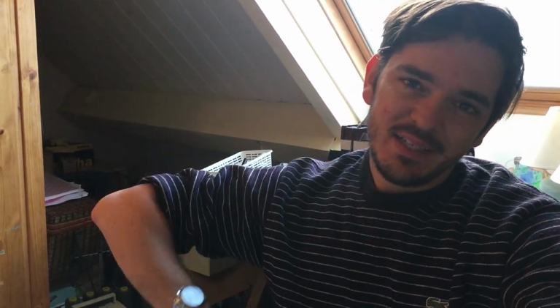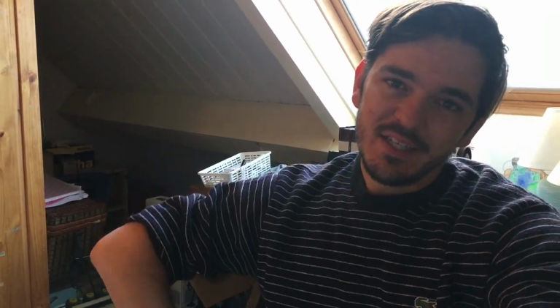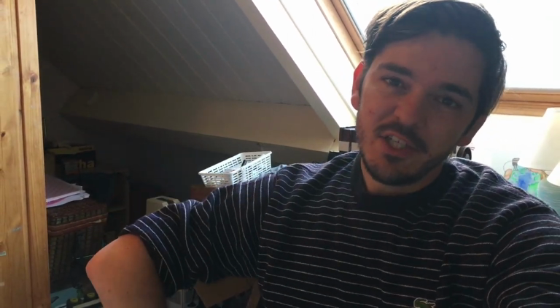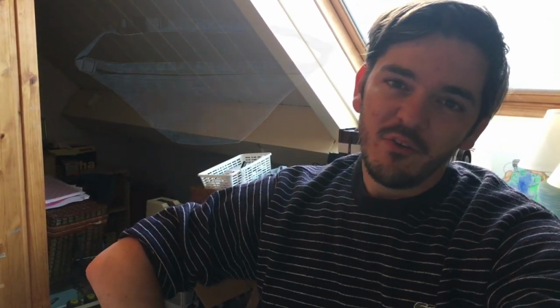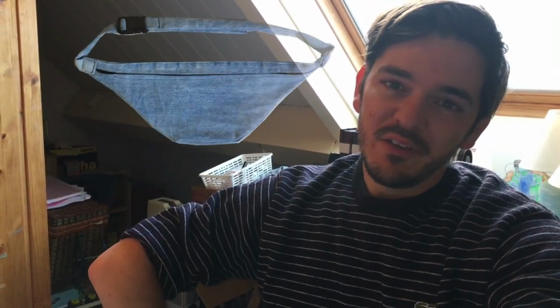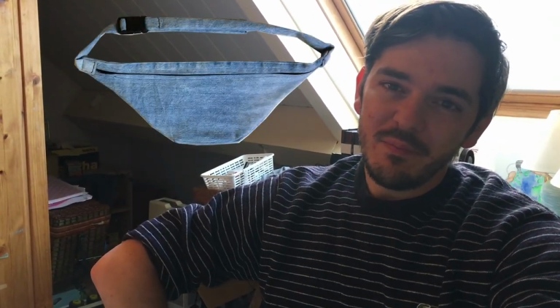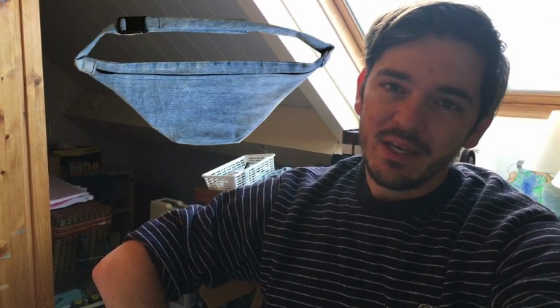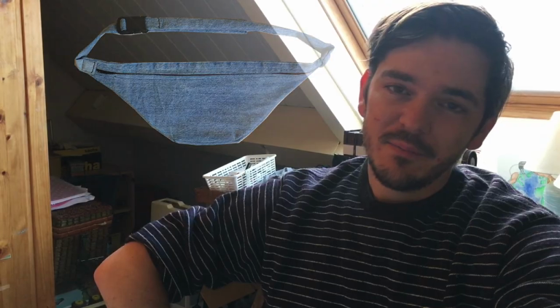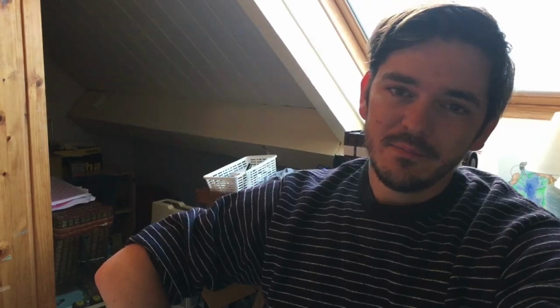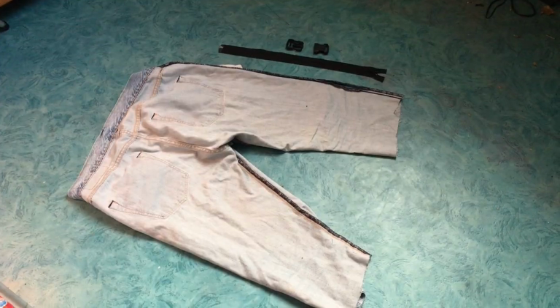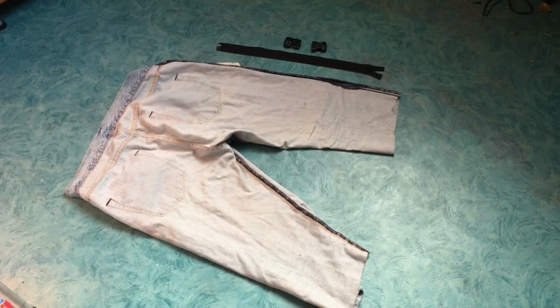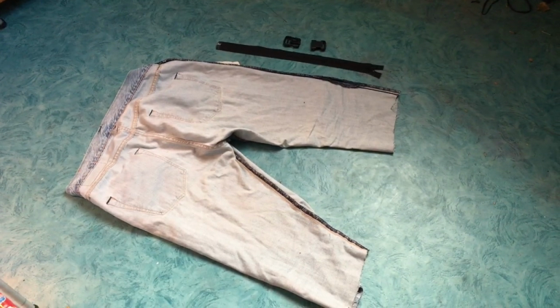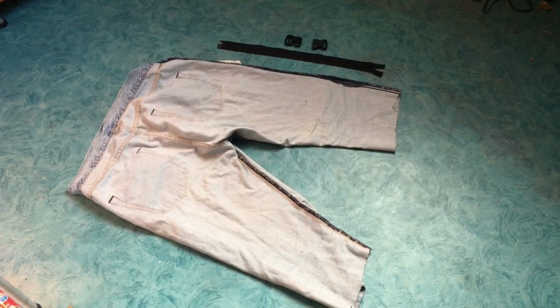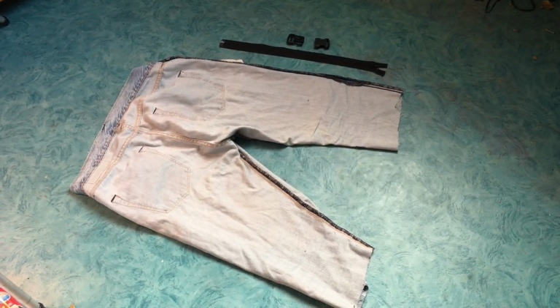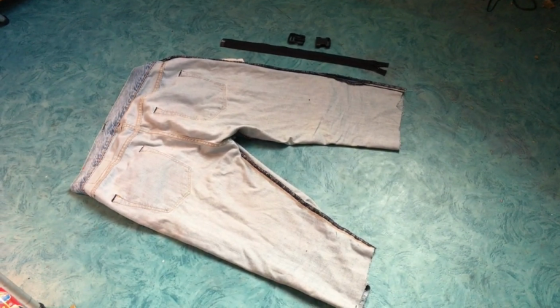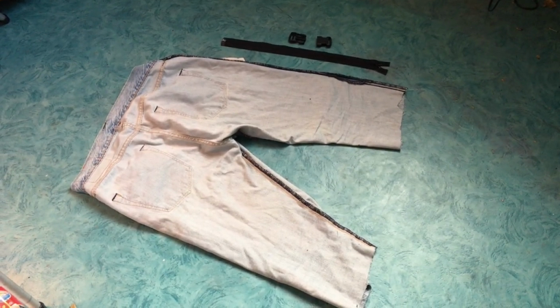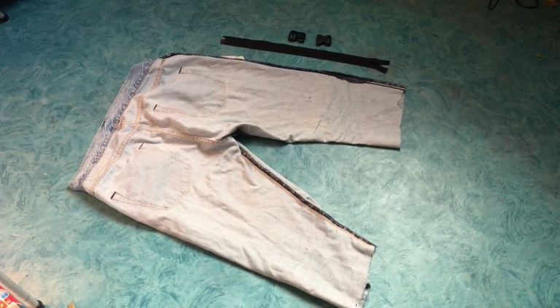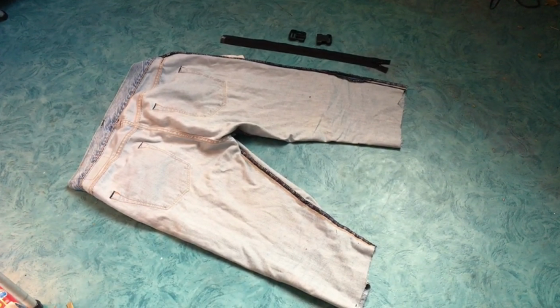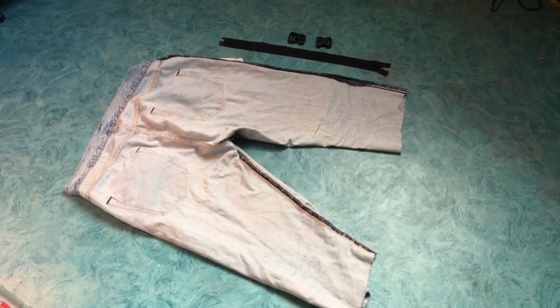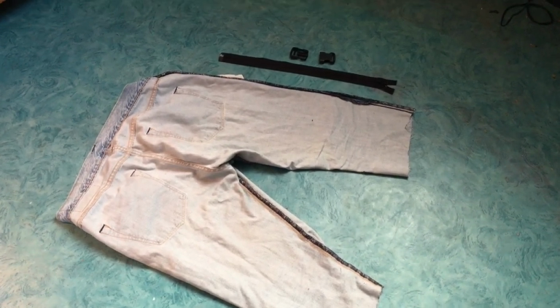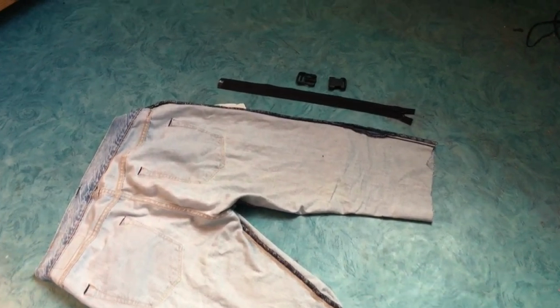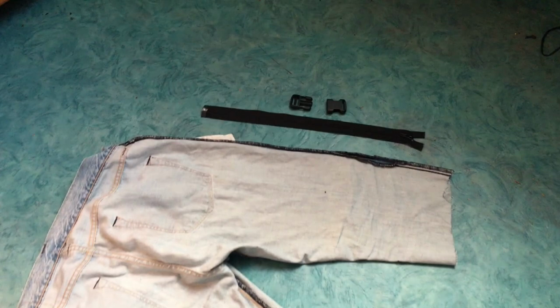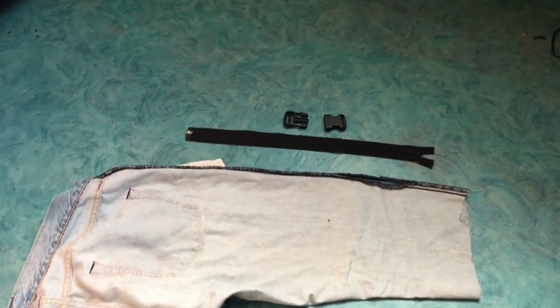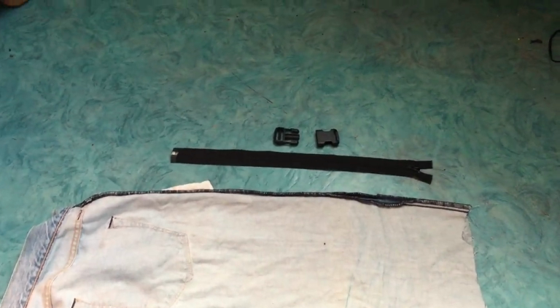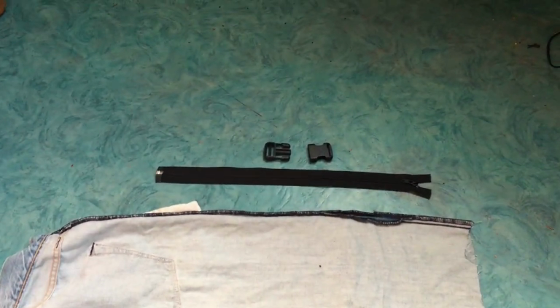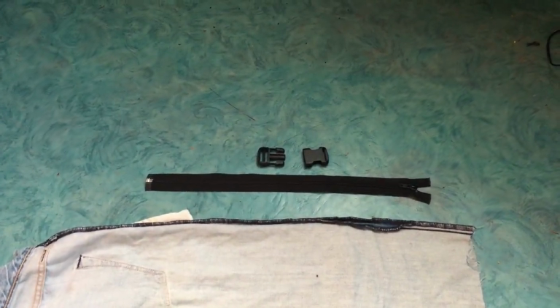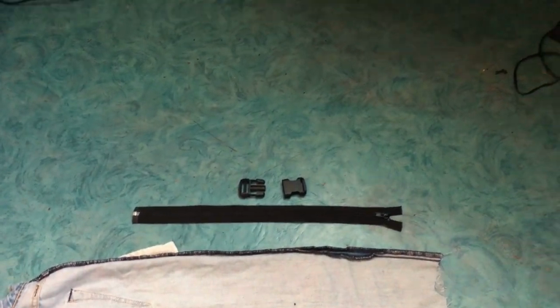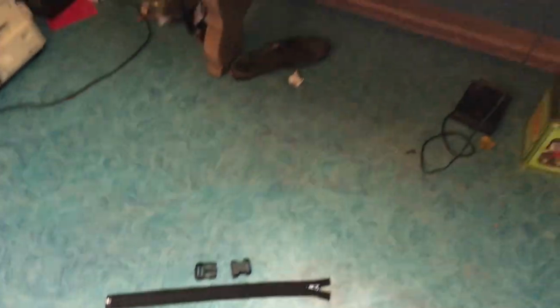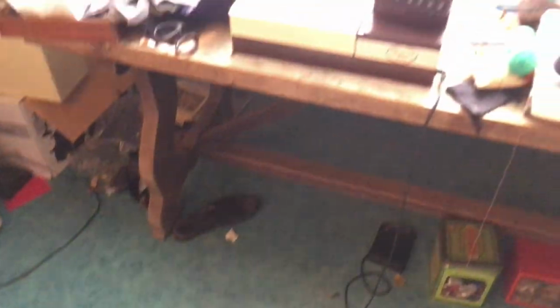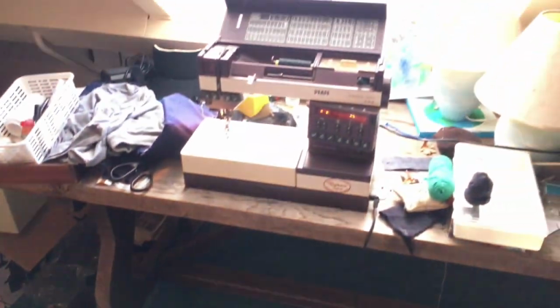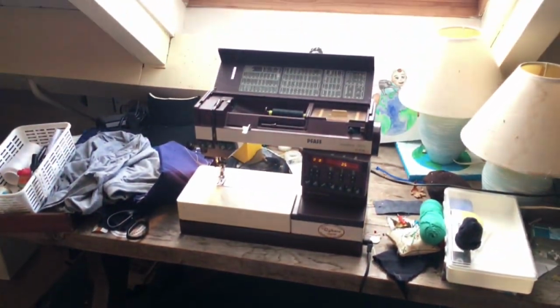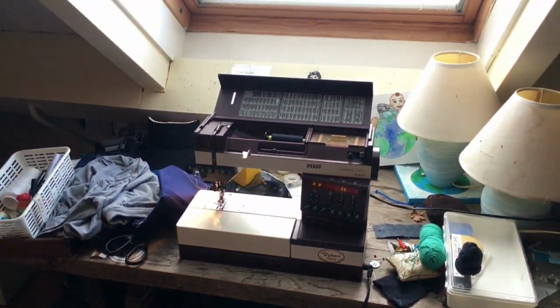In this video I will make a fanny pack. From a previous project I still had some old jeans lying around. I found a zipper and a buckle and of course I will use the sewing machine.